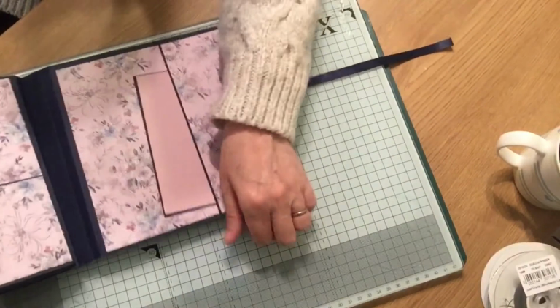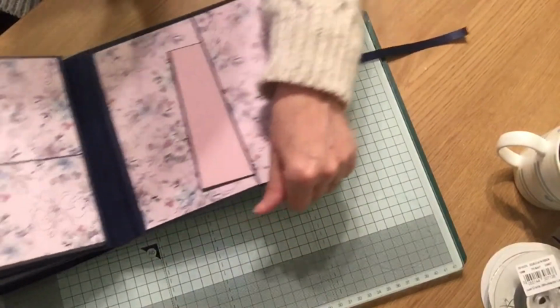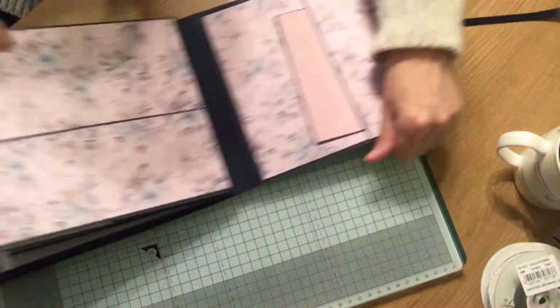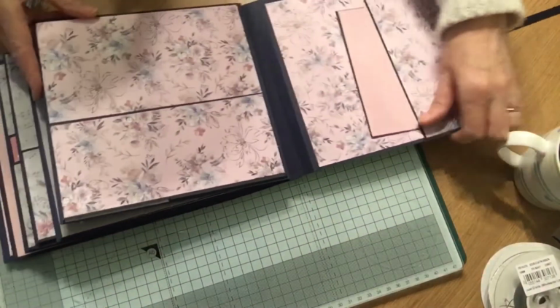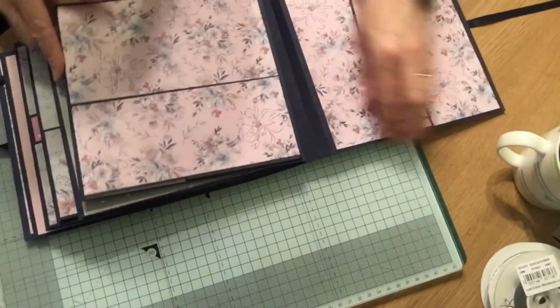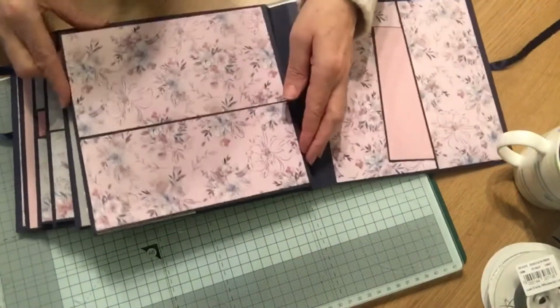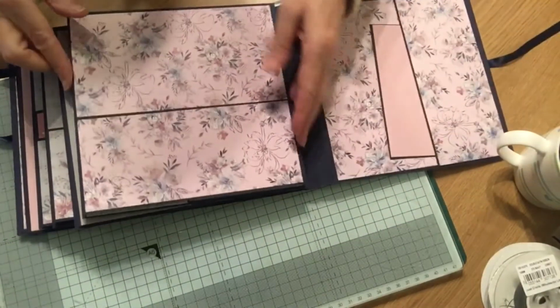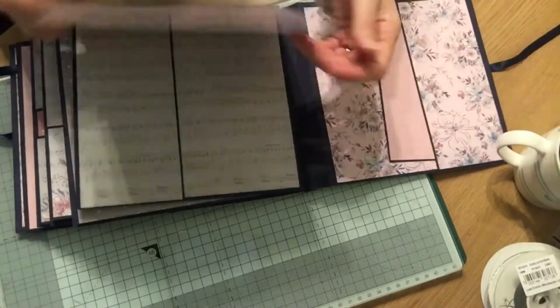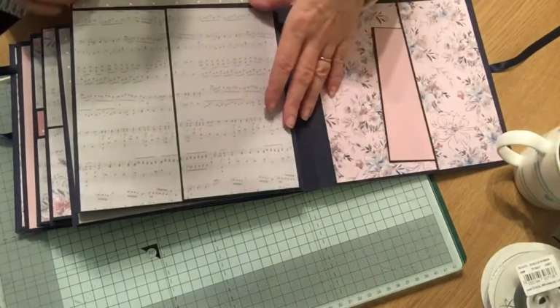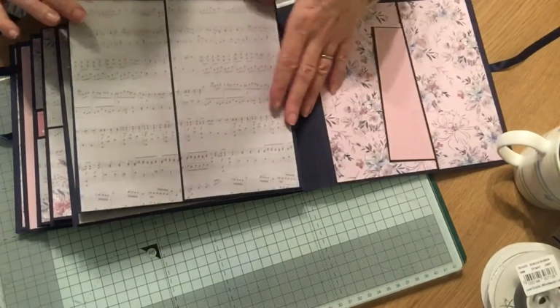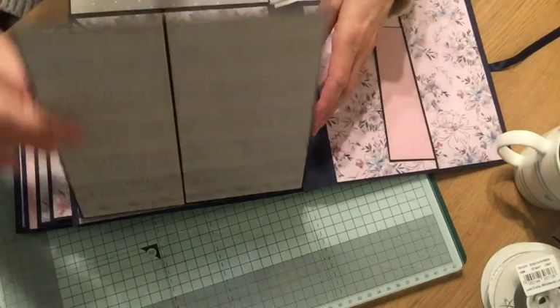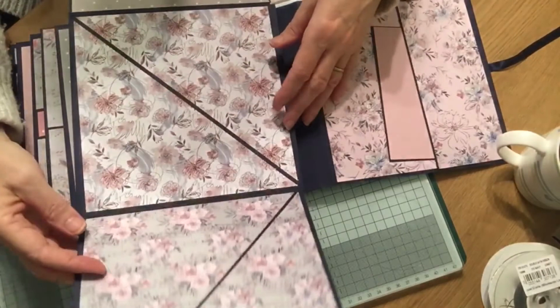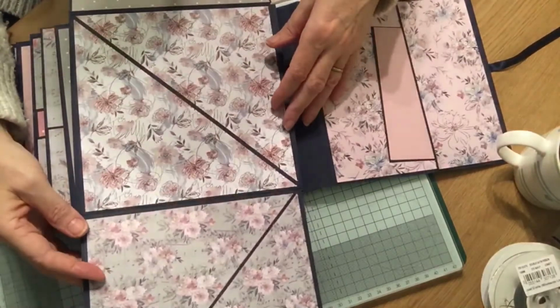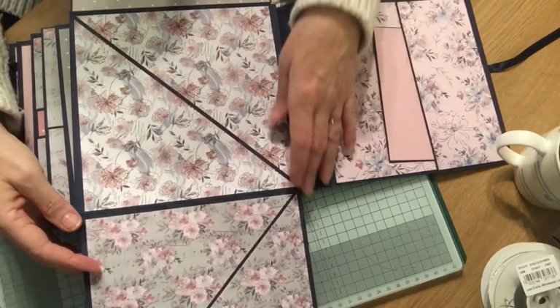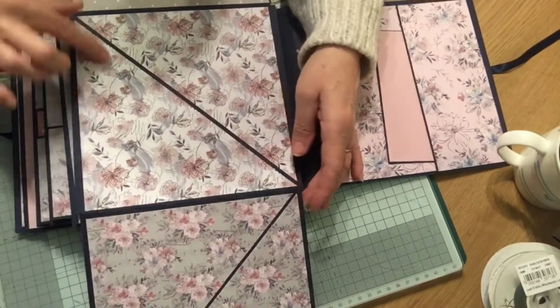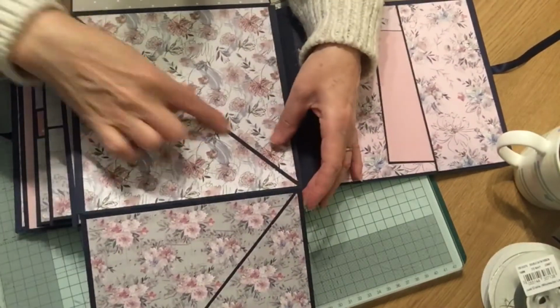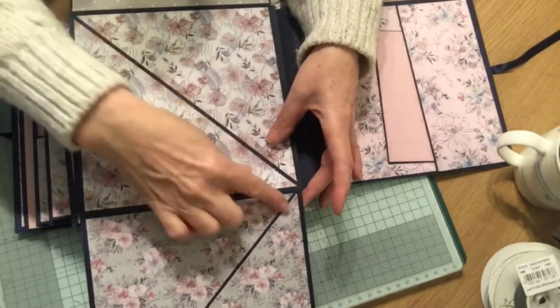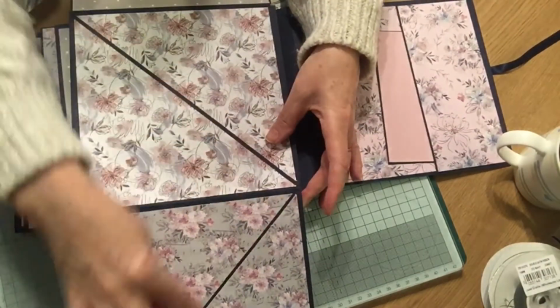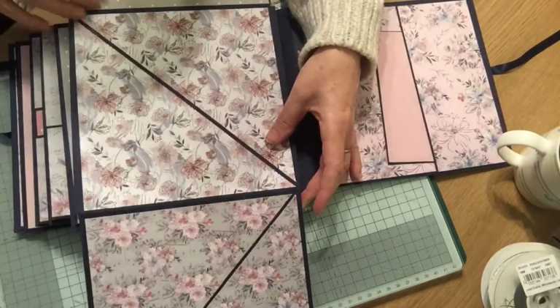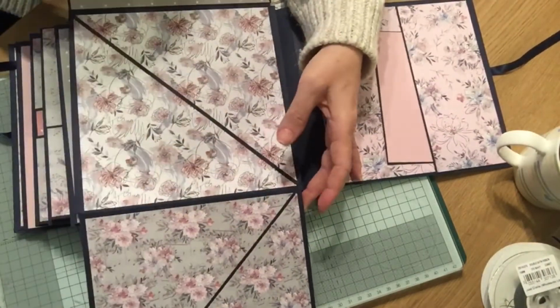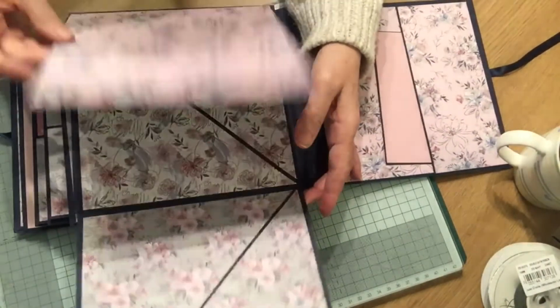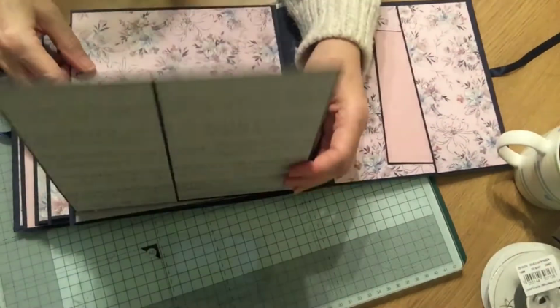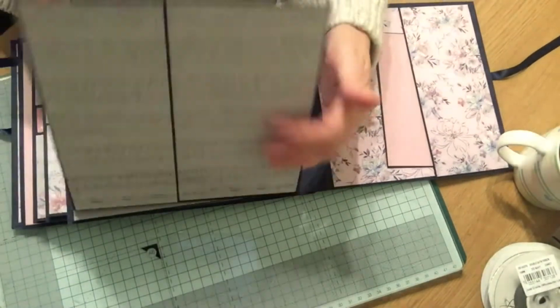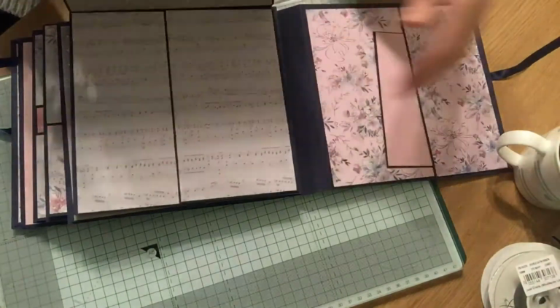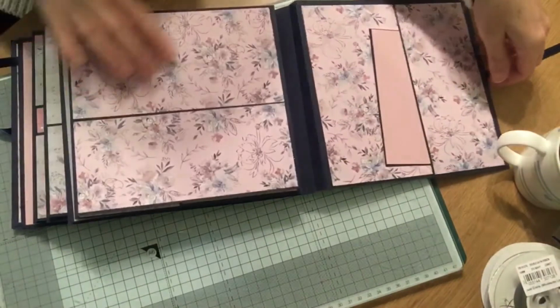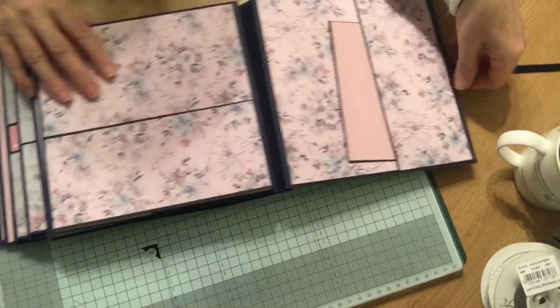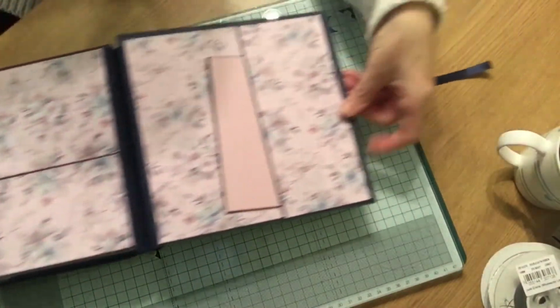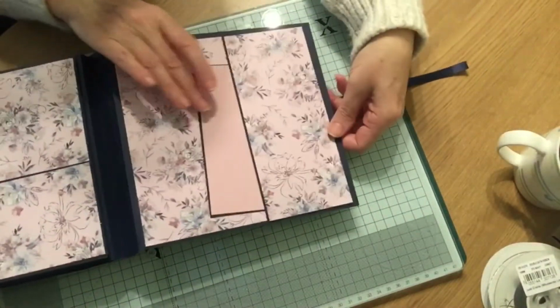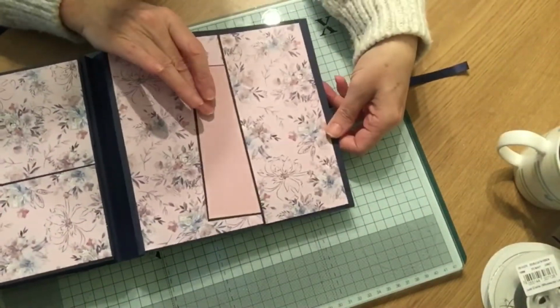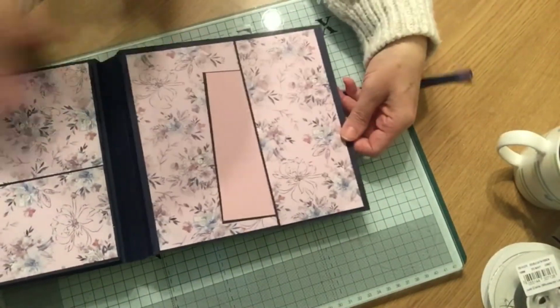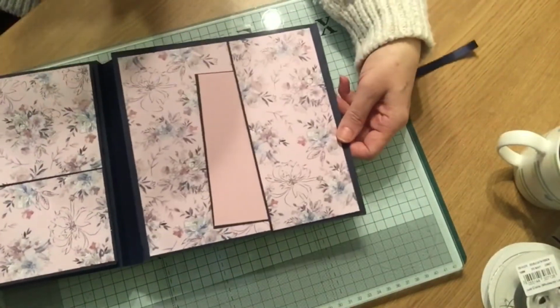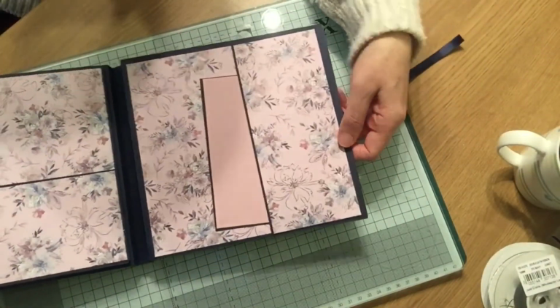On this page you've got a flip and a flap and another pocket. Then if I turn this over, you've got a pocket page that opens up and you've got a zigzag pocket. And then the final page is just a very simple pocket page.